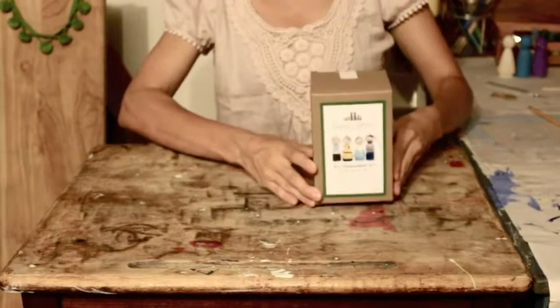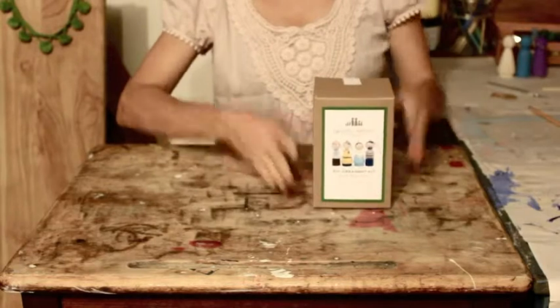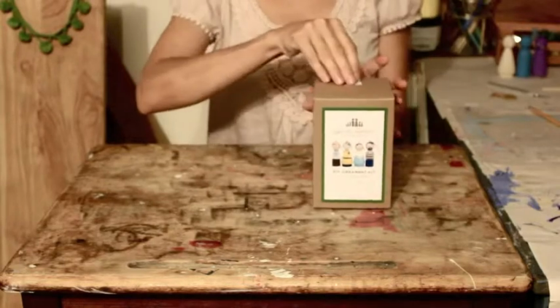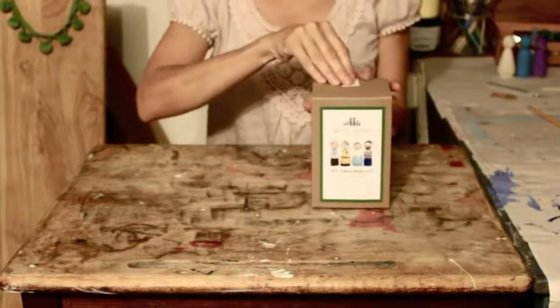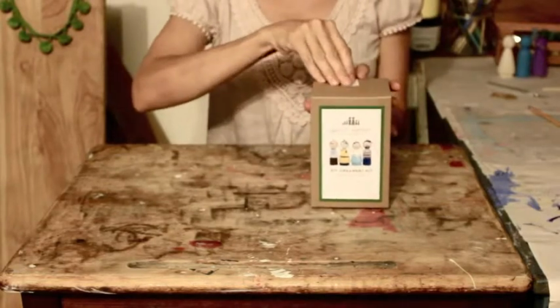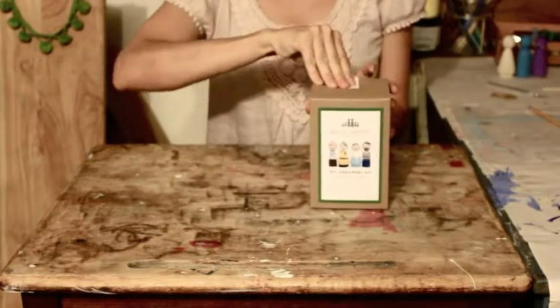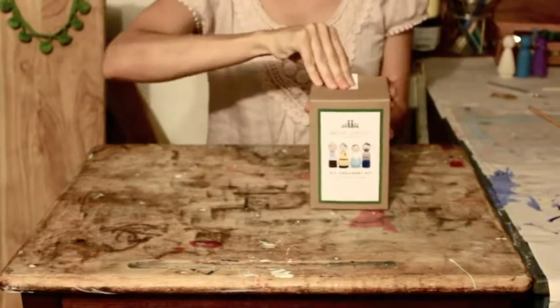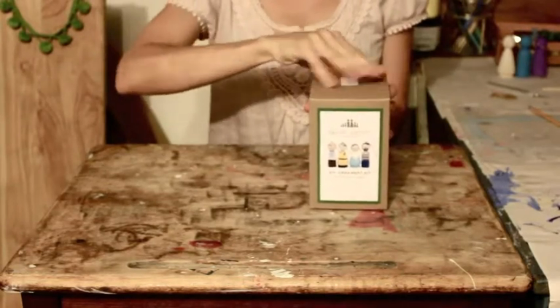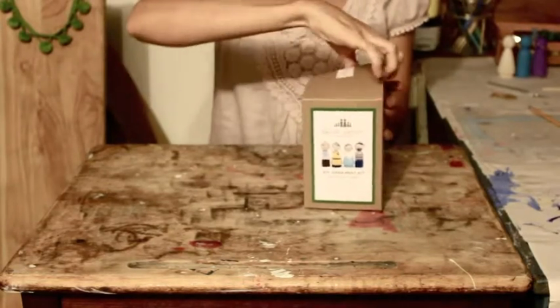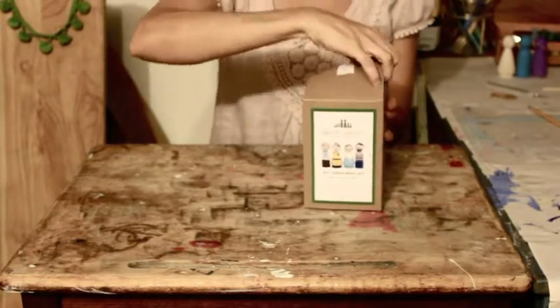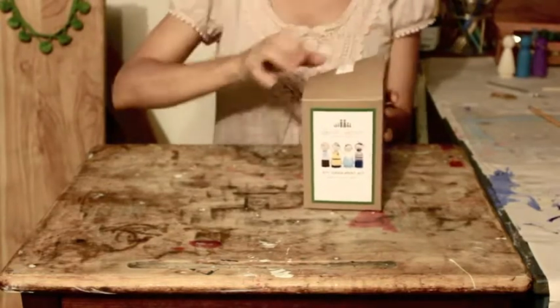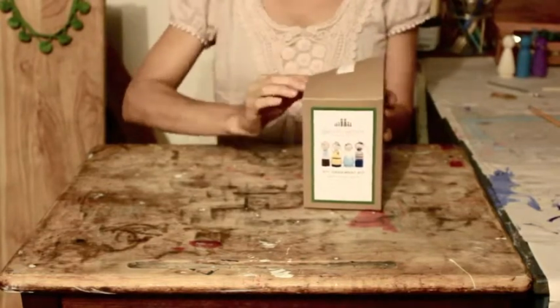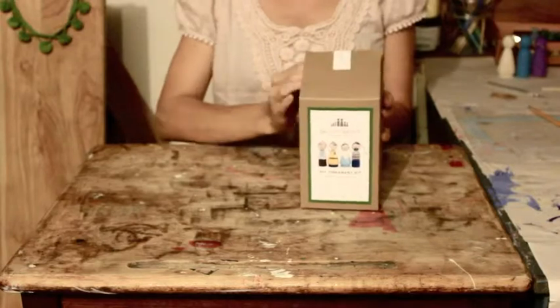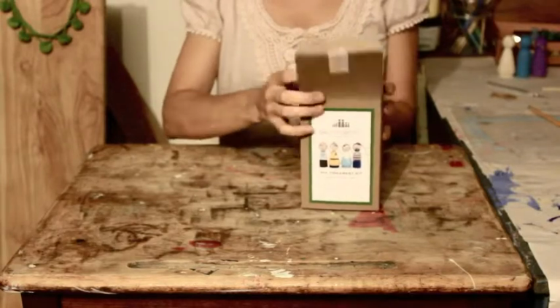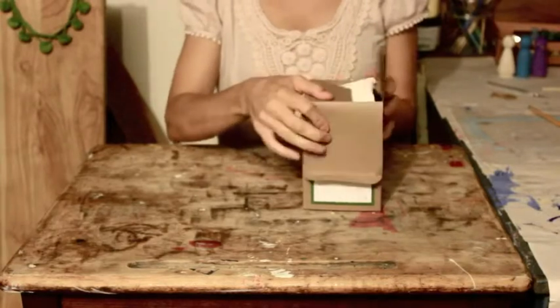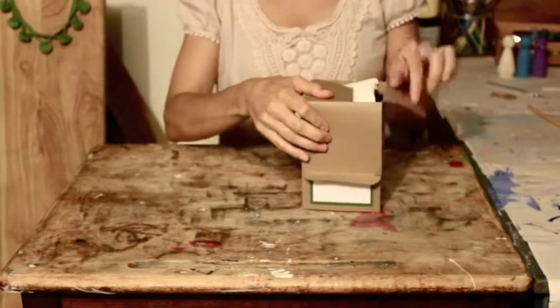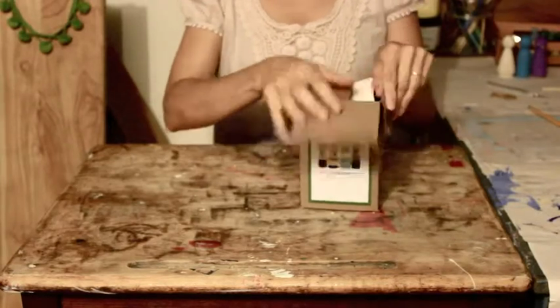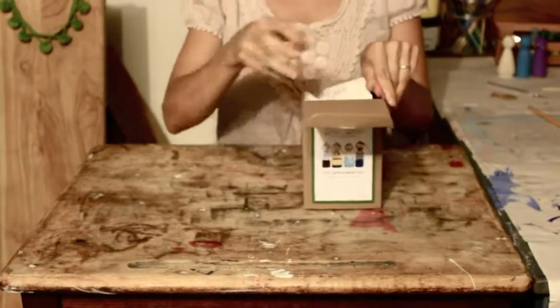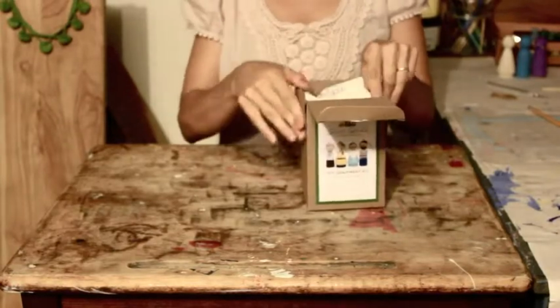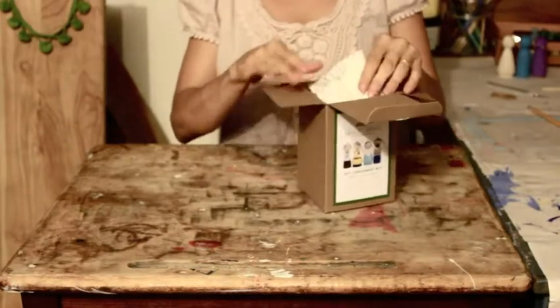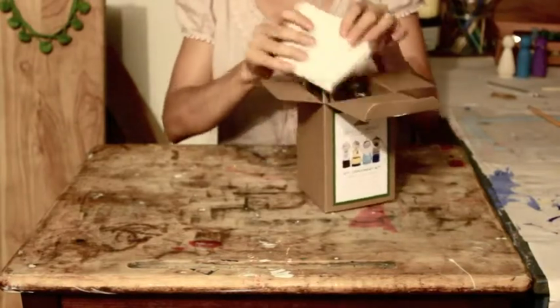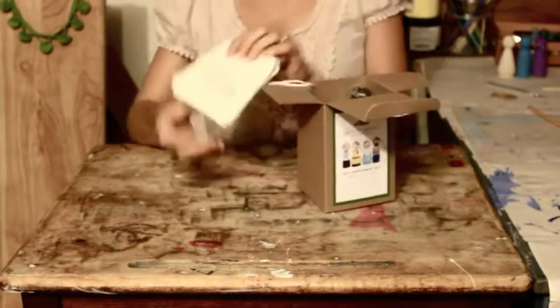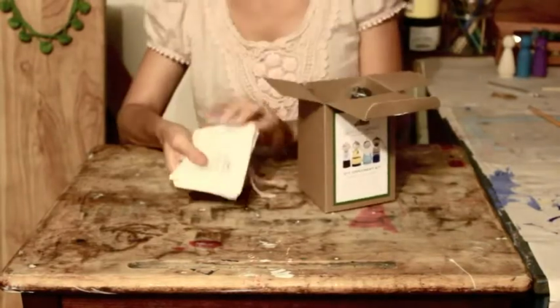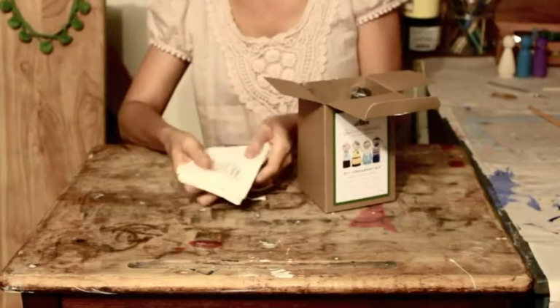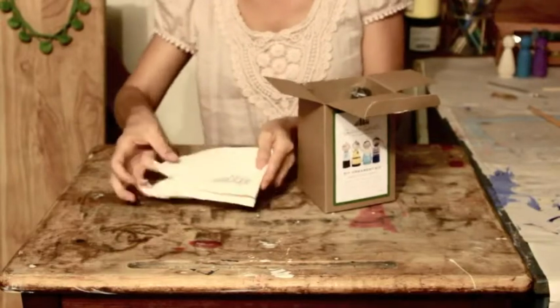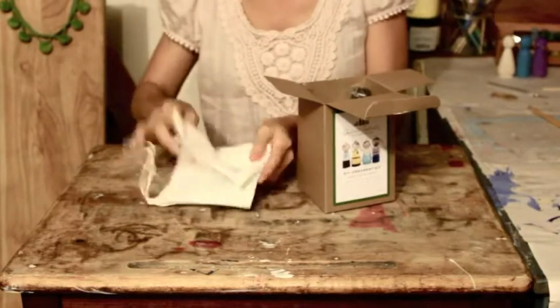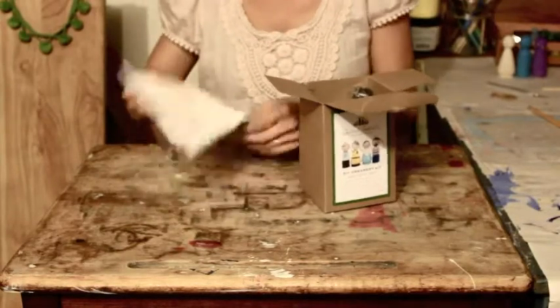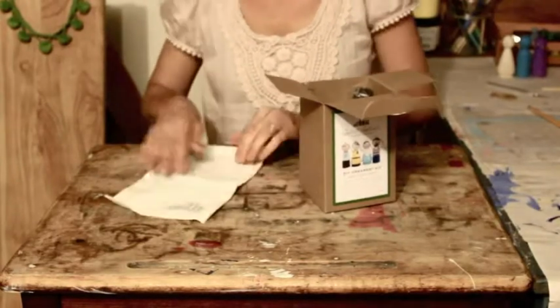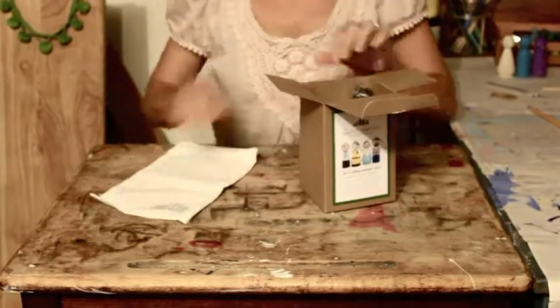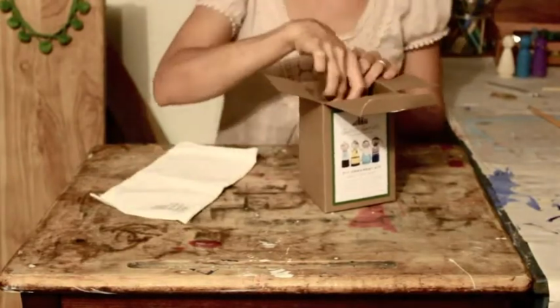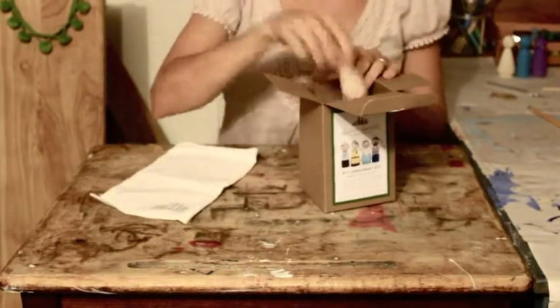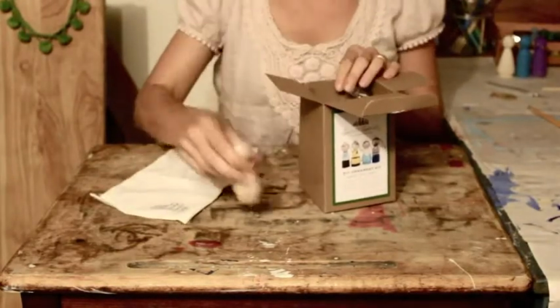When you first open your Fairtrade ornament kit, the first thing you're going to find is a small canvas bag. This will help you to store your masterpieces once they're finished. You're going to have a great time doing this project with your kids or by yourself.